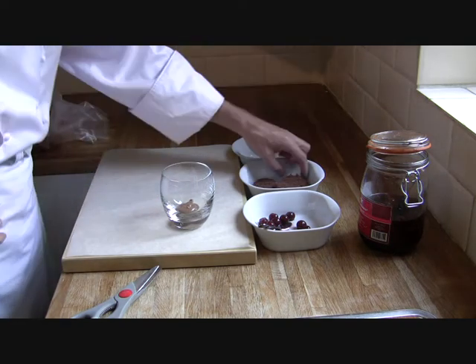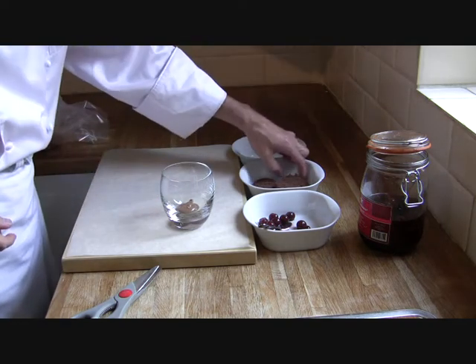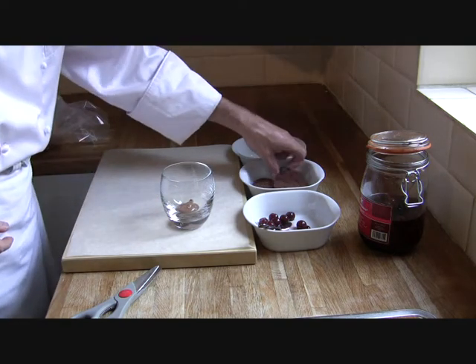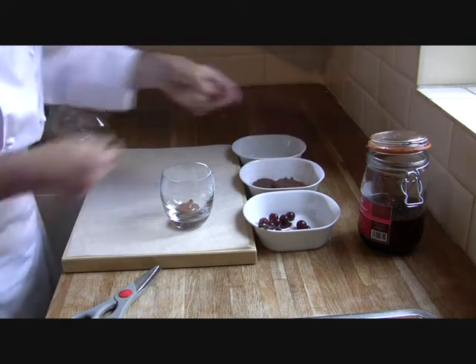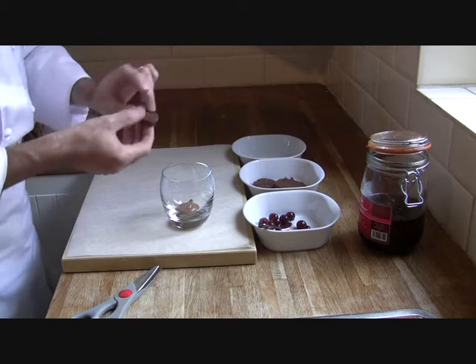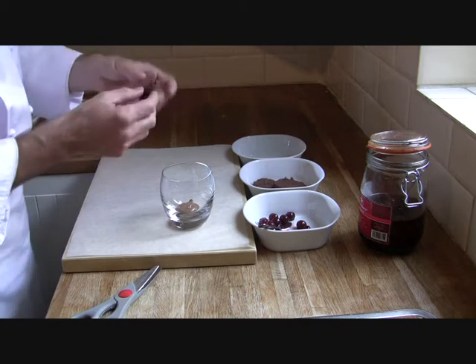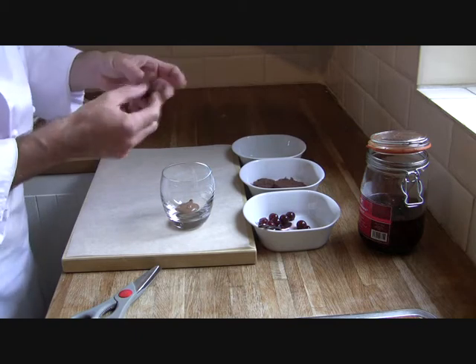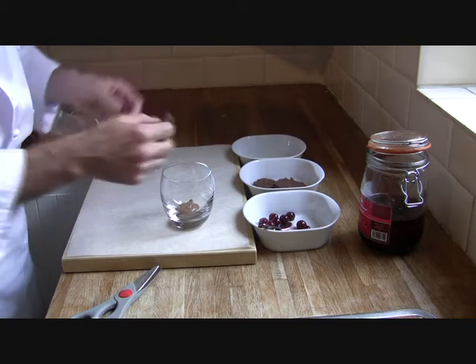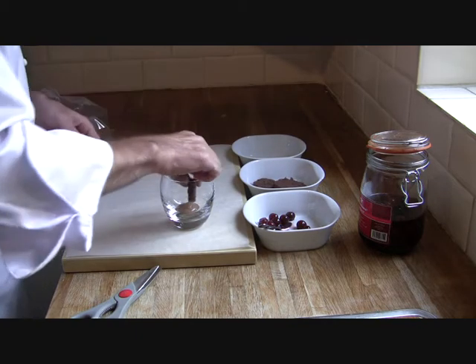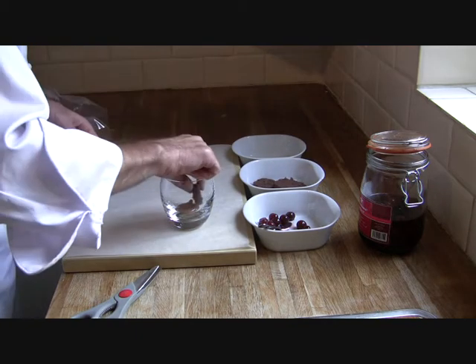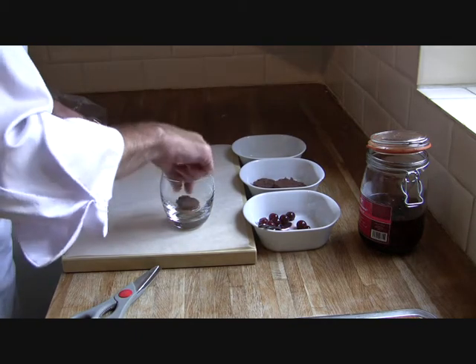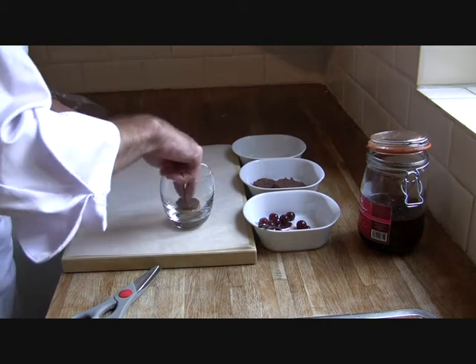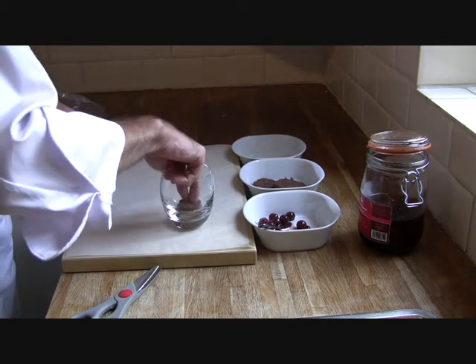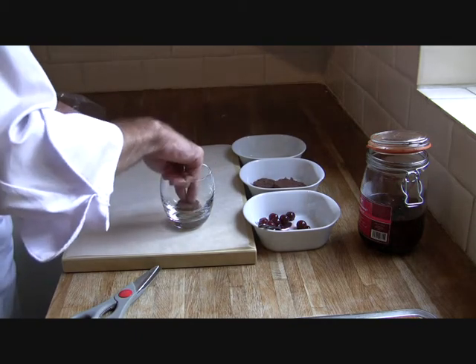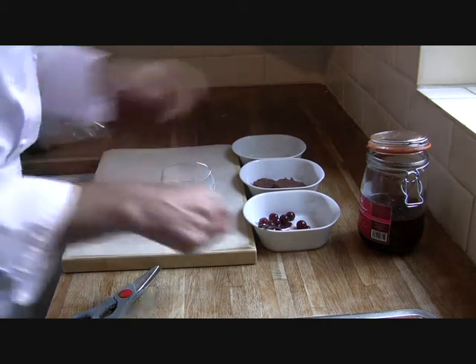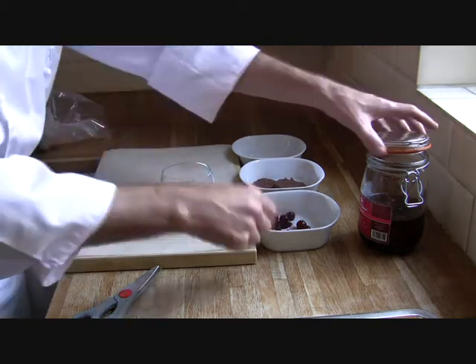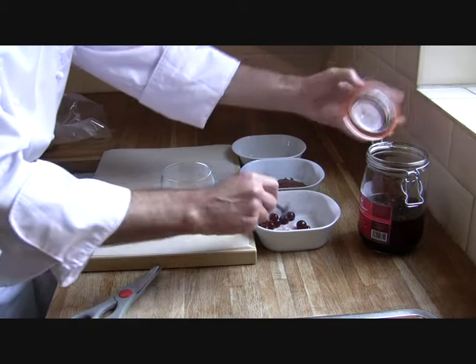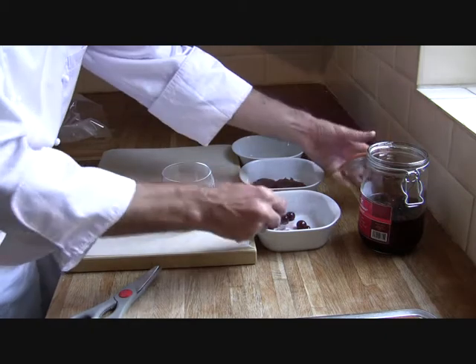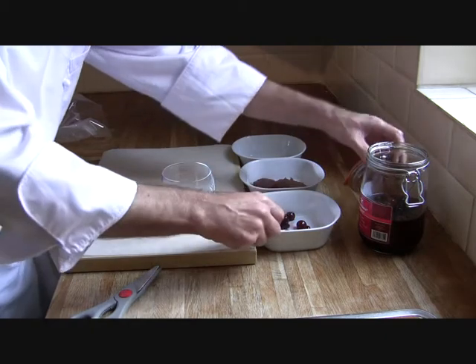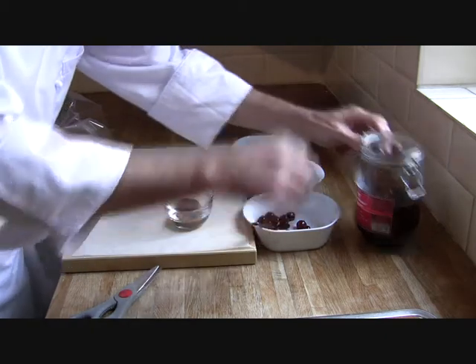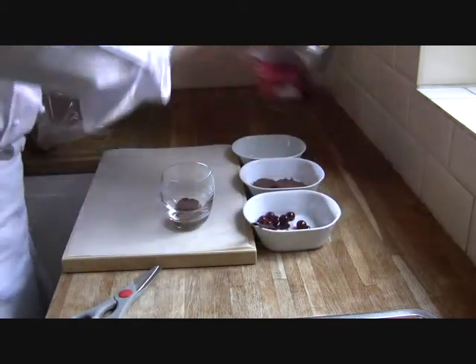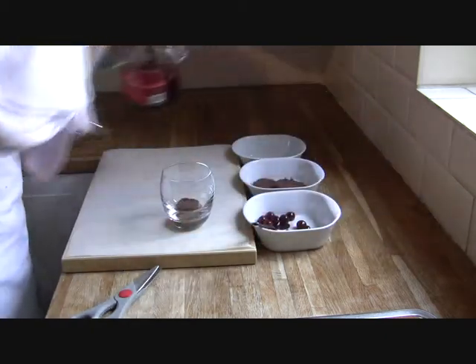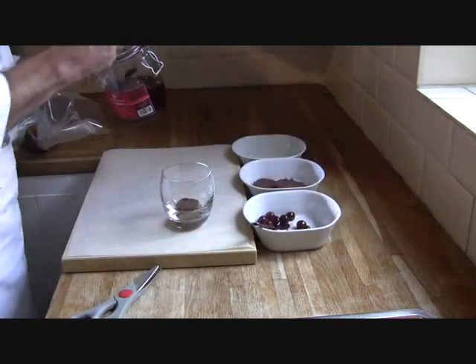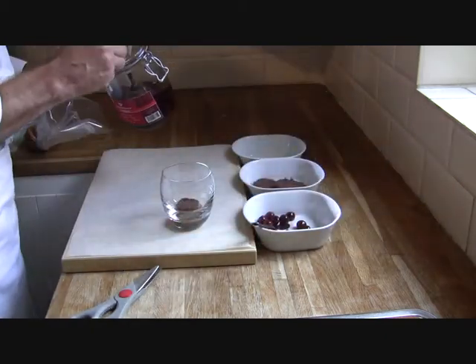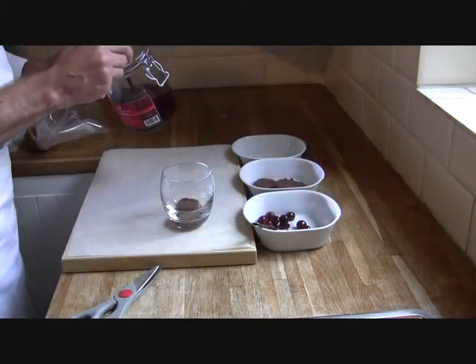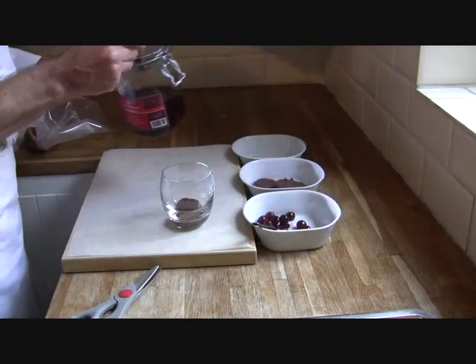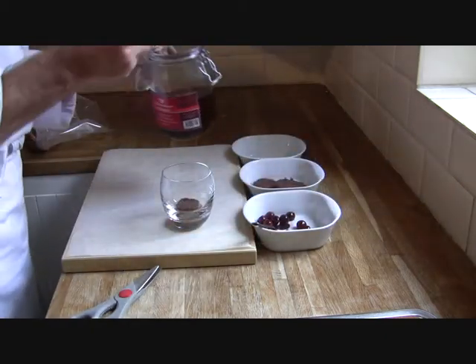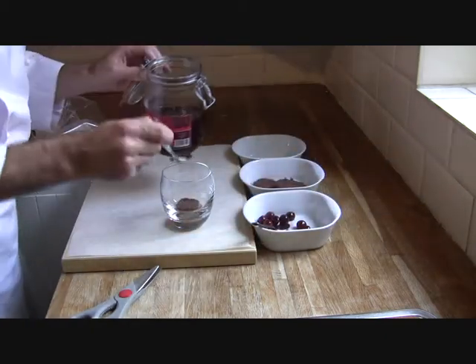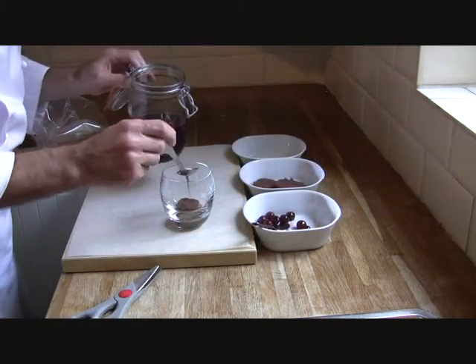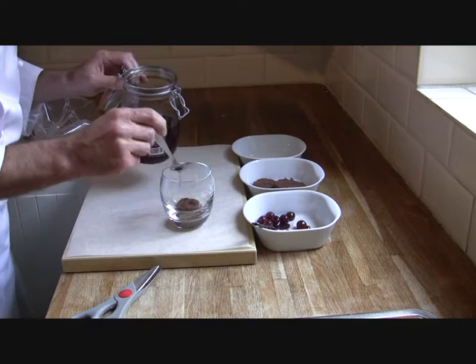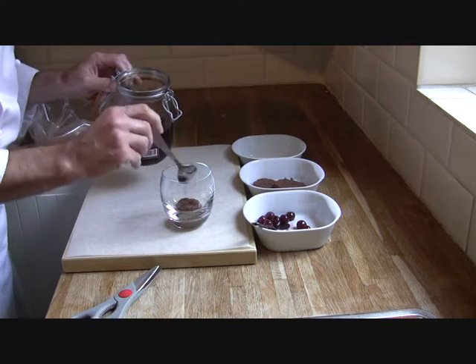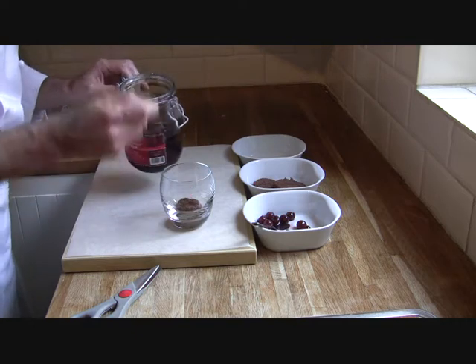So what I'm going to do is I'll place some sponge here. We're going to put that into the bottom and then add a little bit of the kirsch liqueur just to soak that in a little bit.